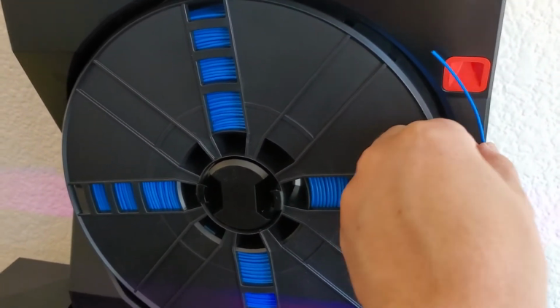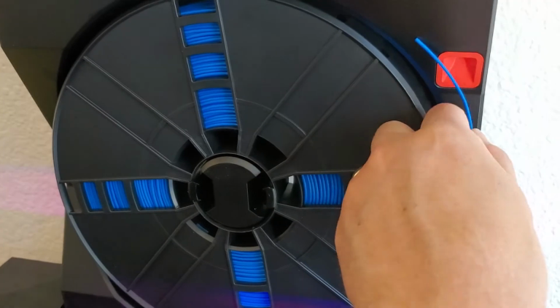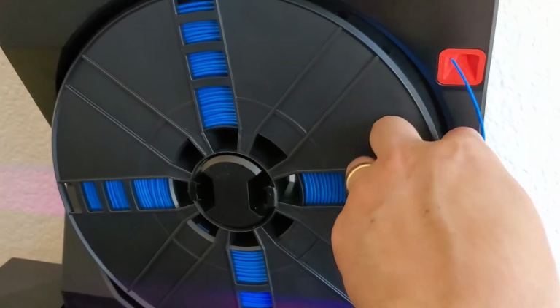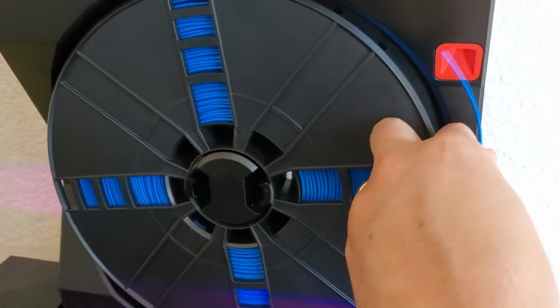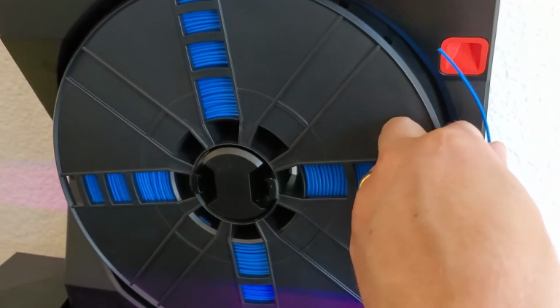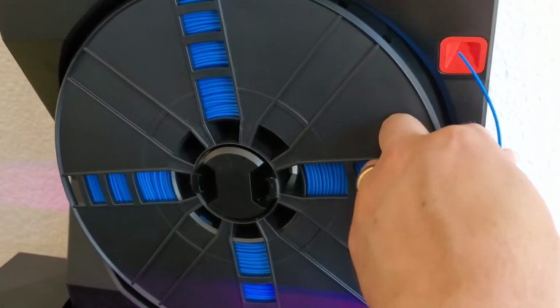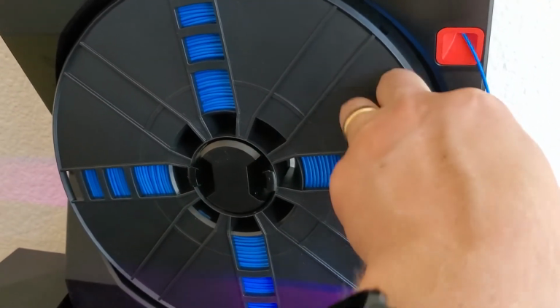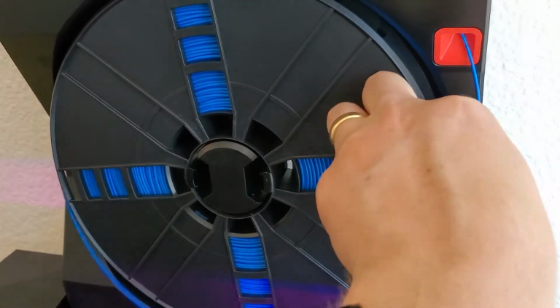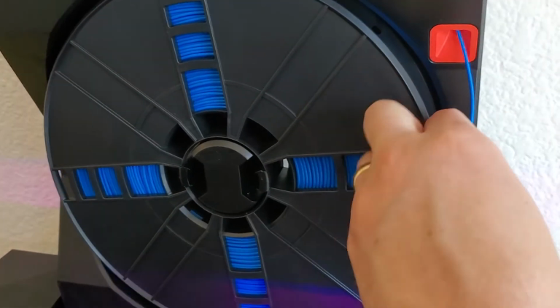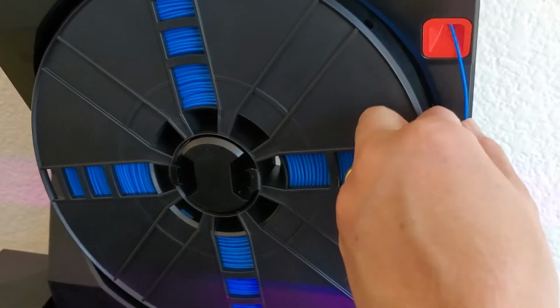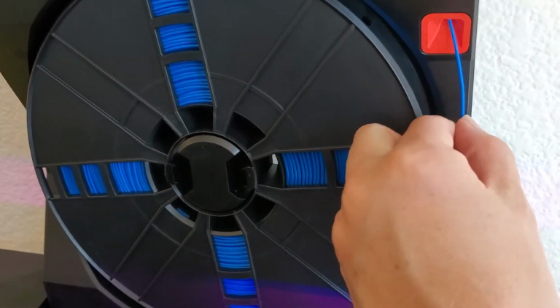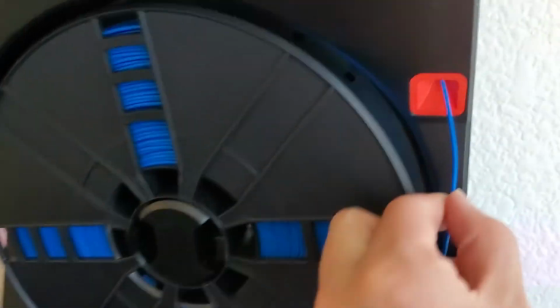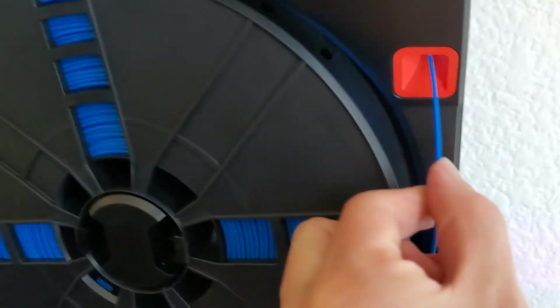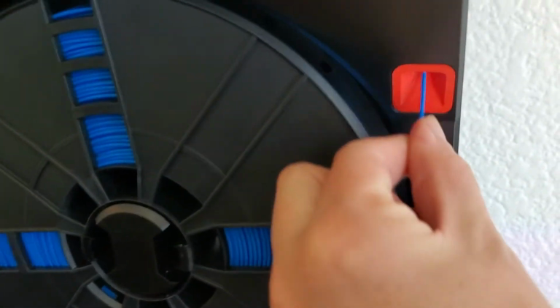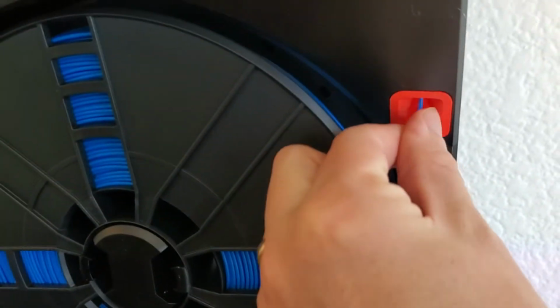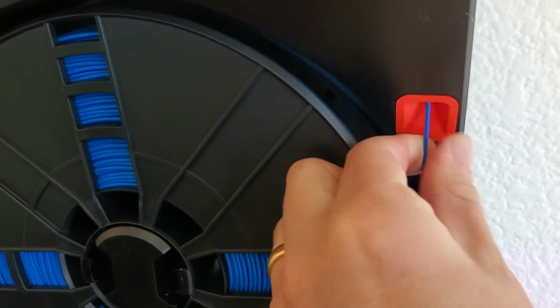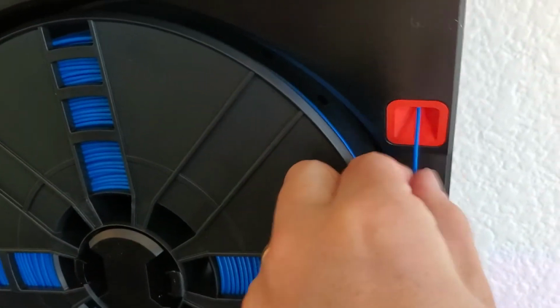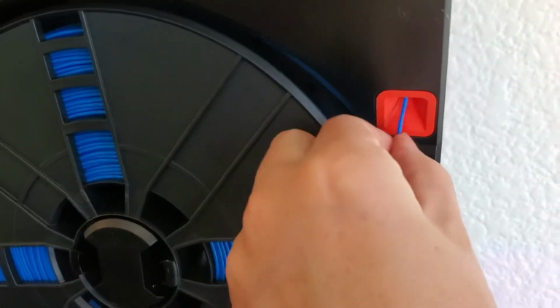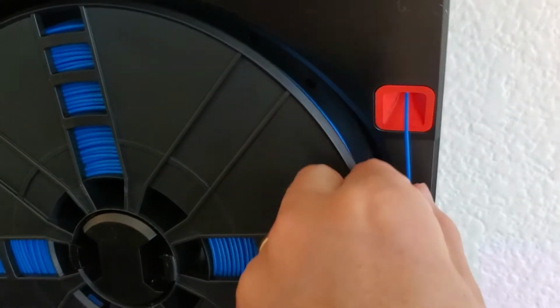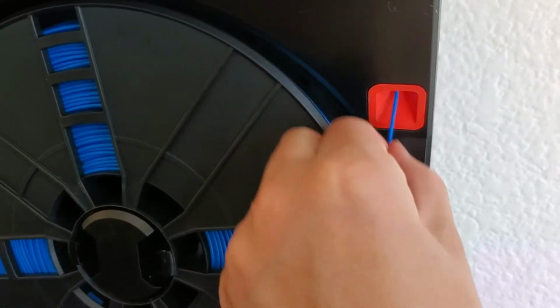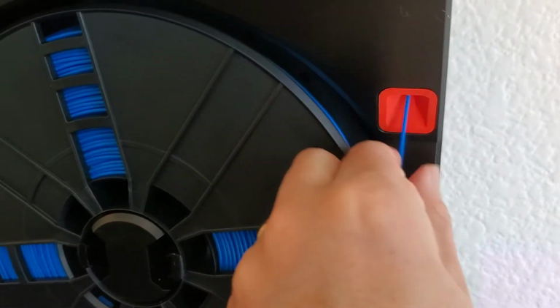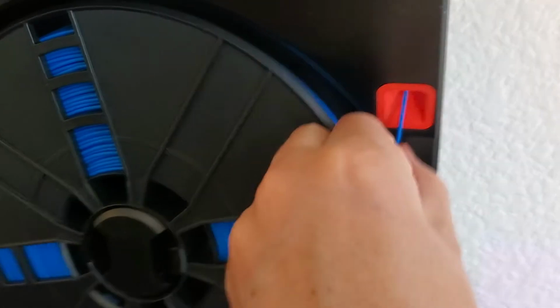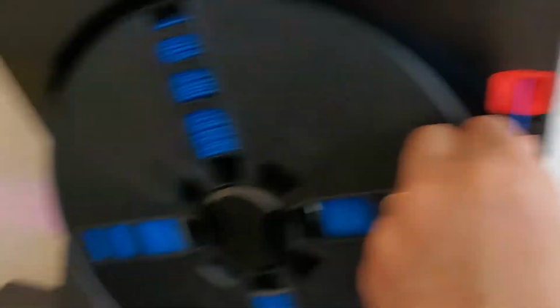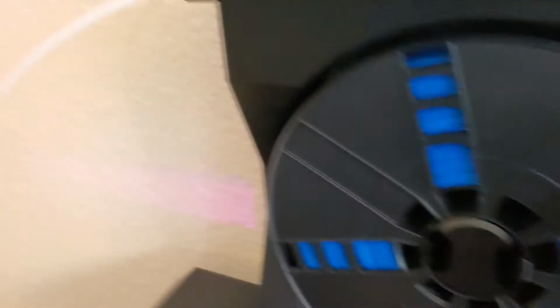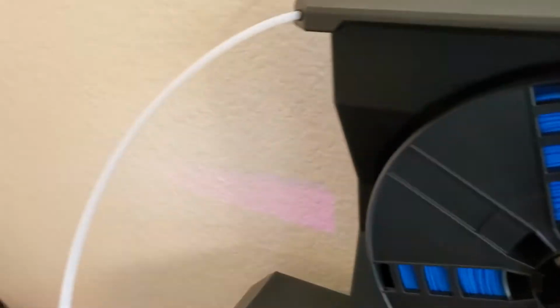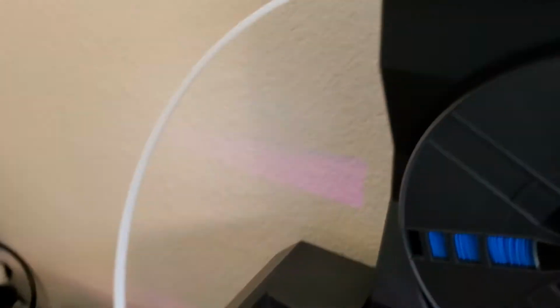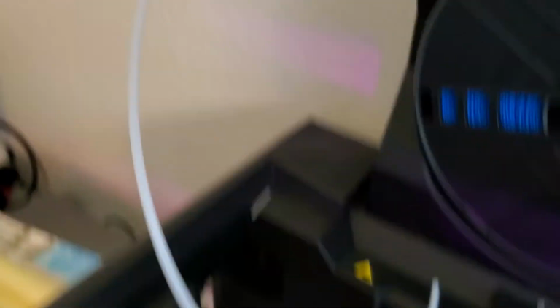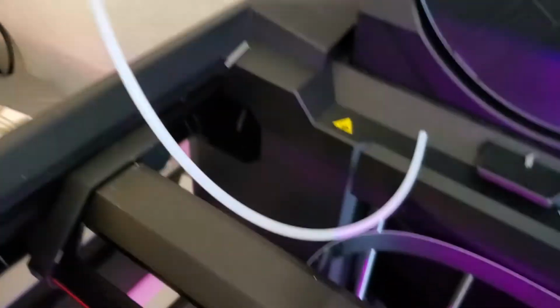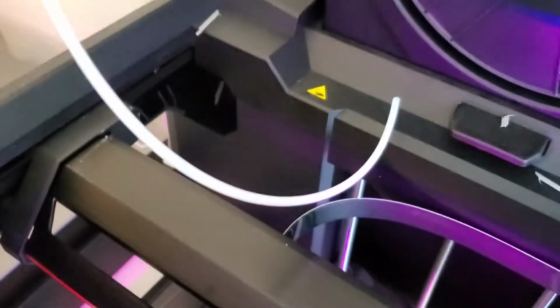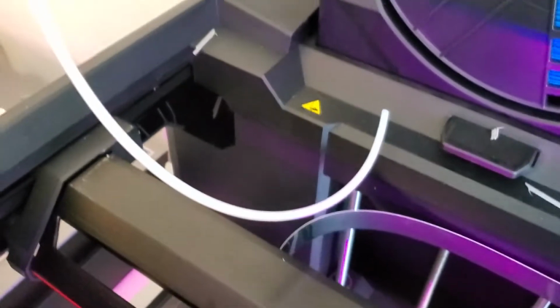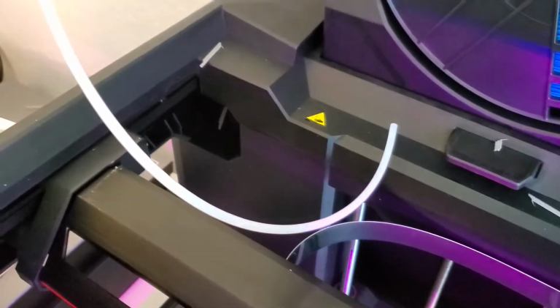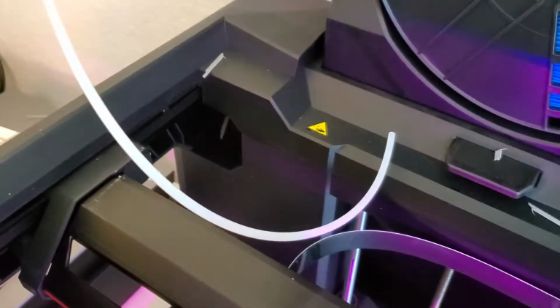Now I'm gonna take the end of the filament and start to thread it through the little red hole here. I'm gonna thread it all the way up until it comes out the end of this tube.